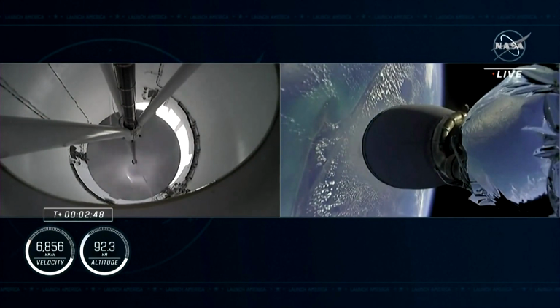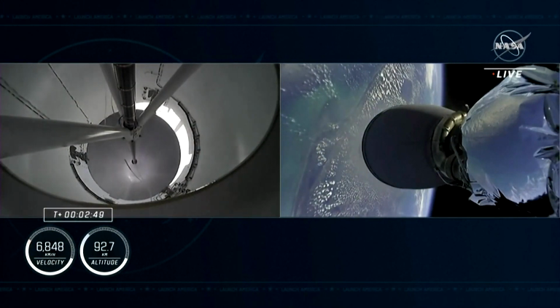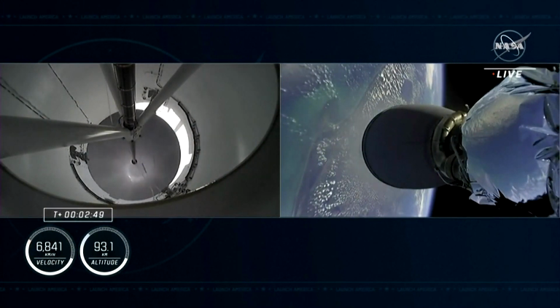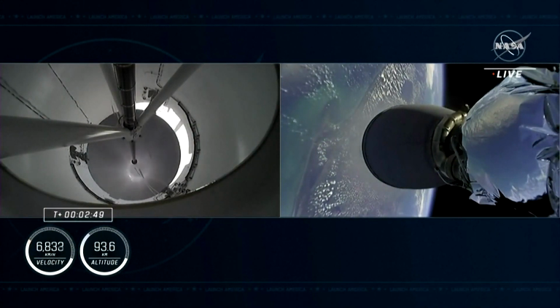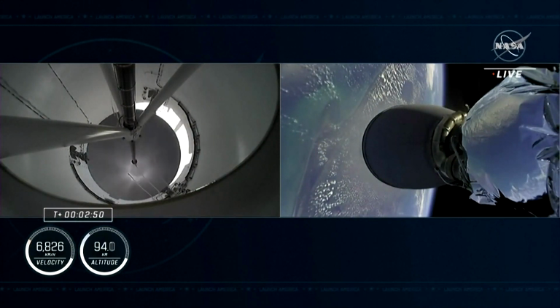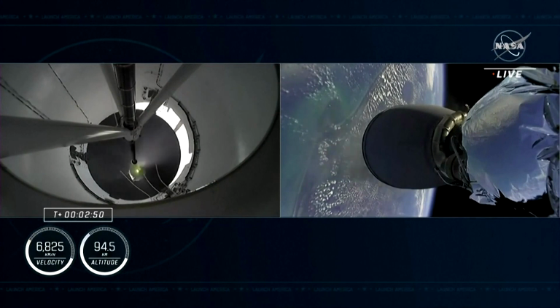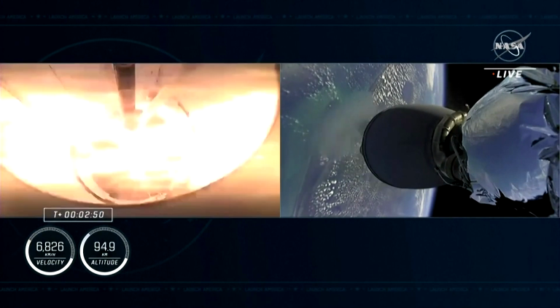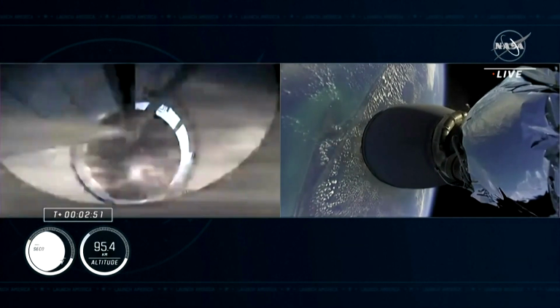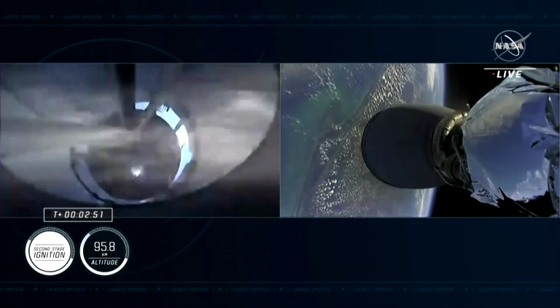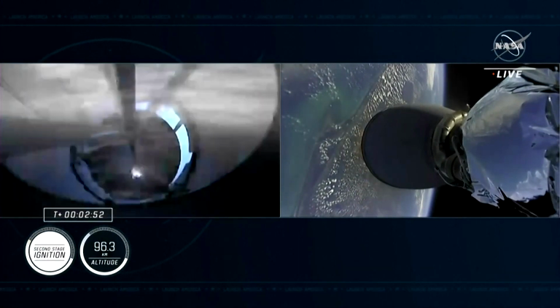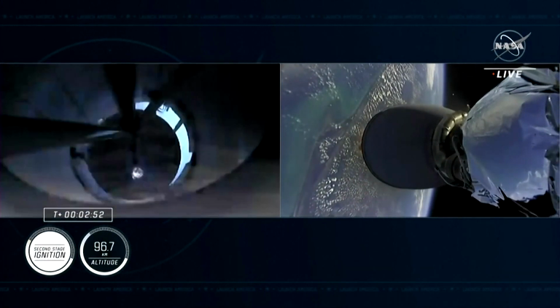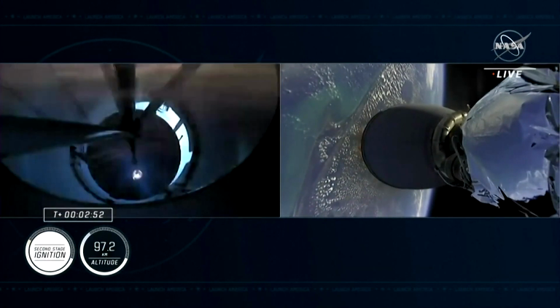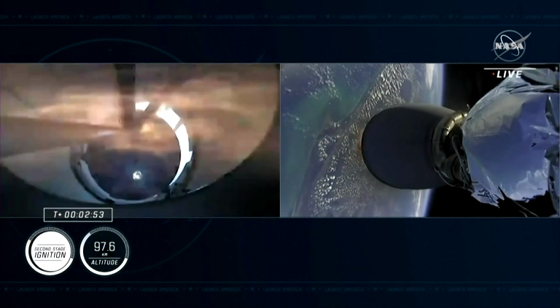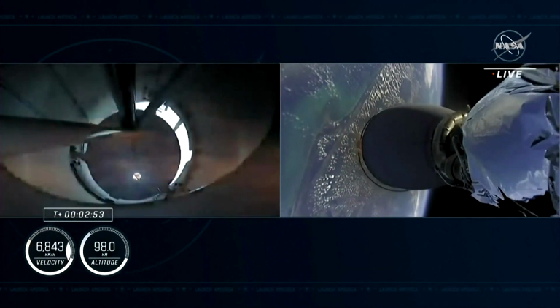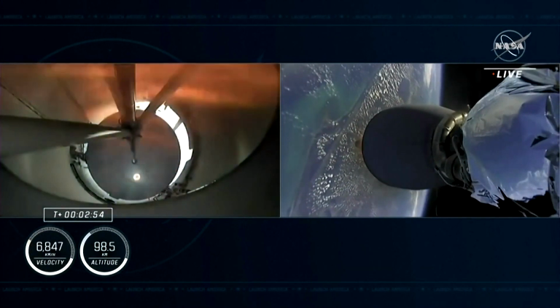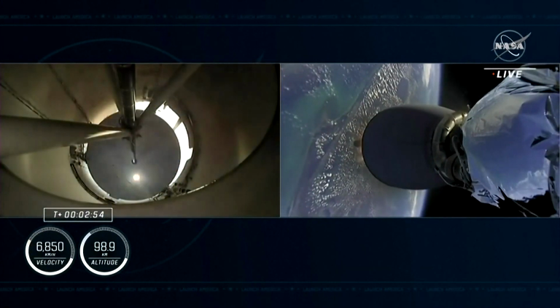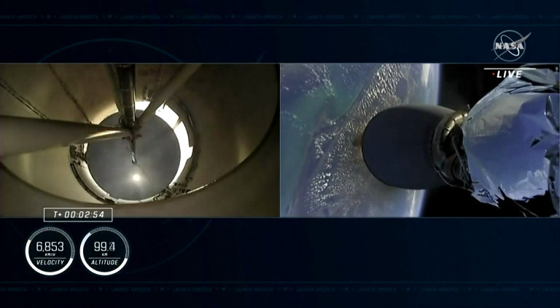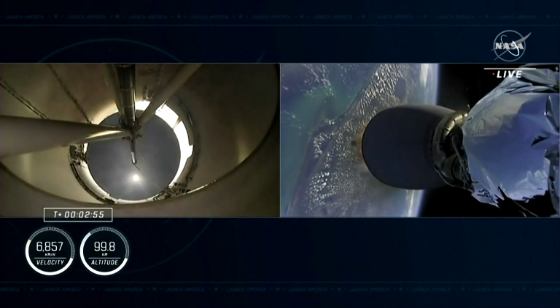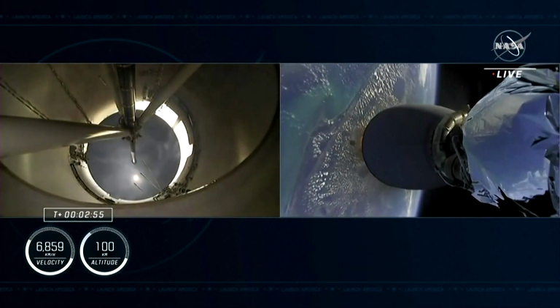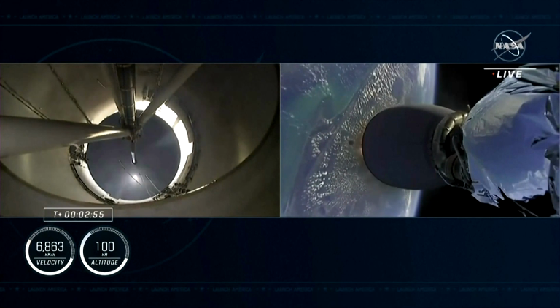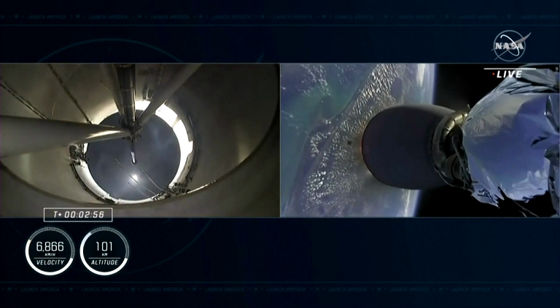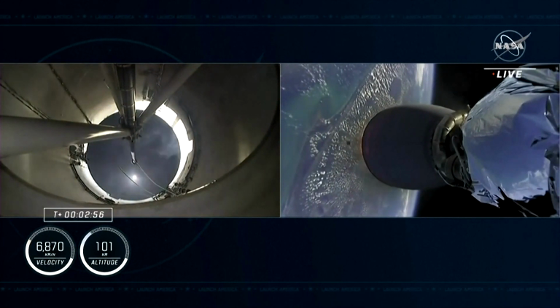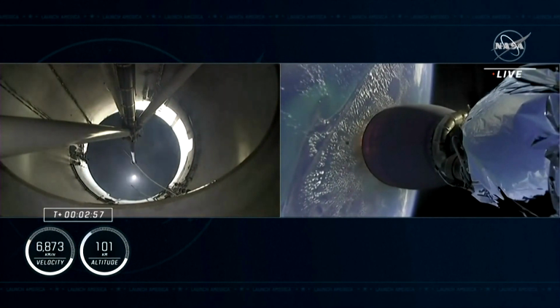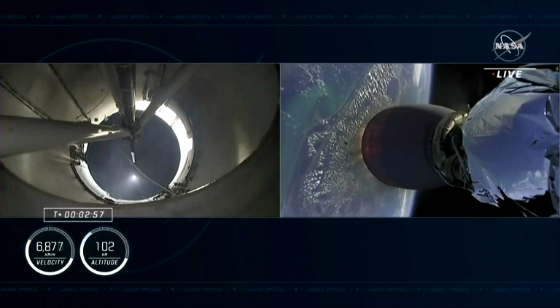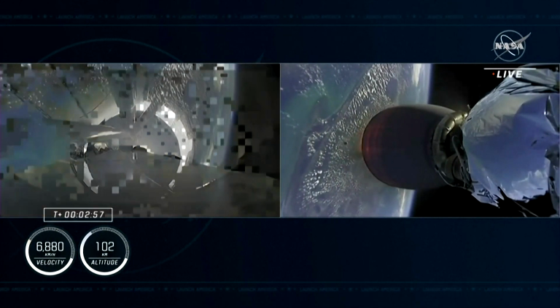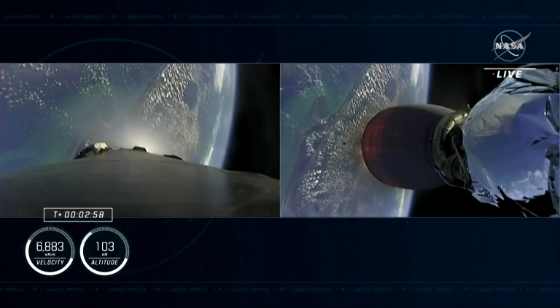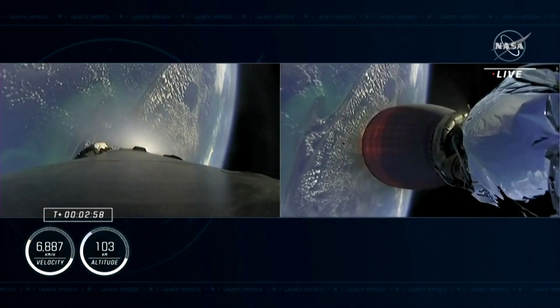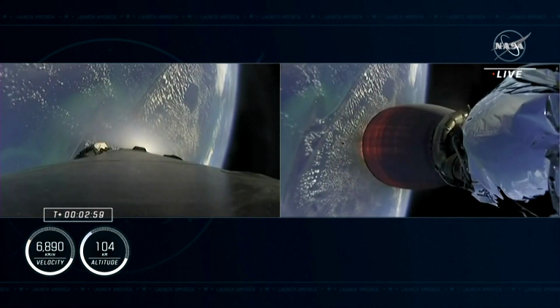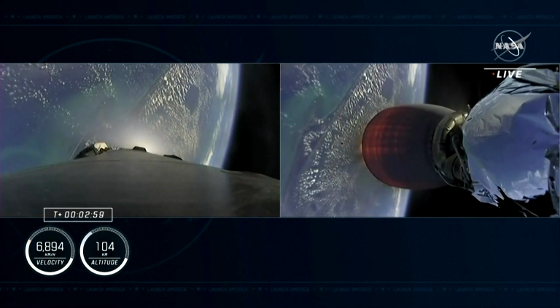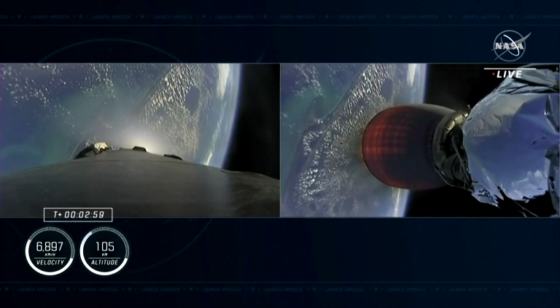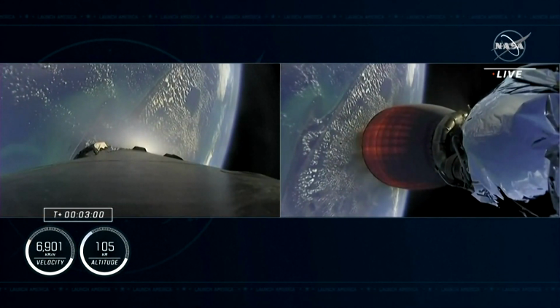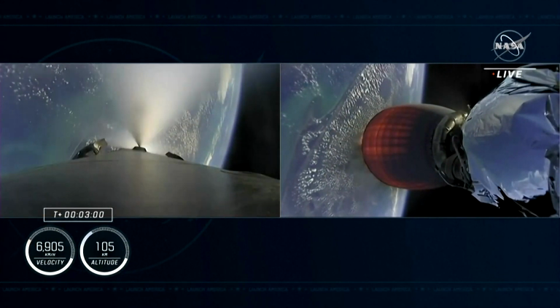There we should see that second engine begin to ignite now — and obviously confirmed by the loud cheer behind us here at Mission Control Hawthorne.